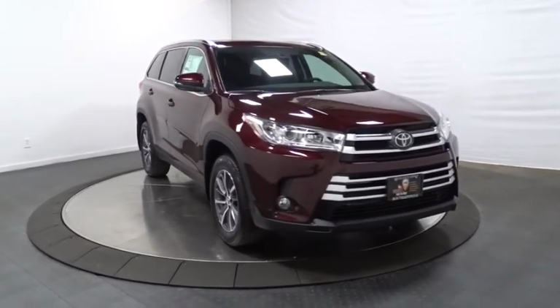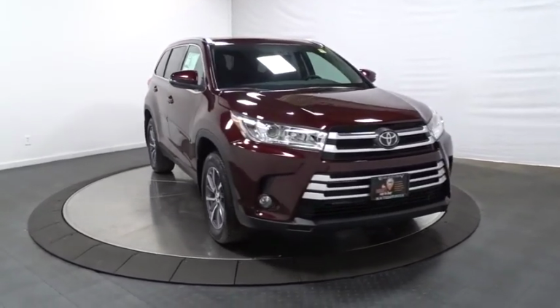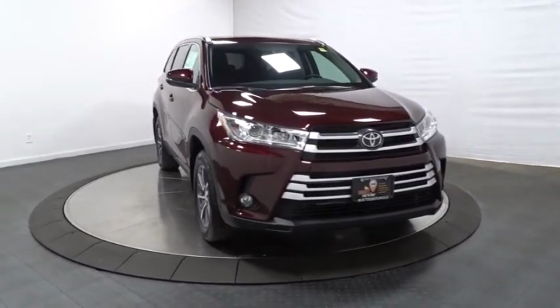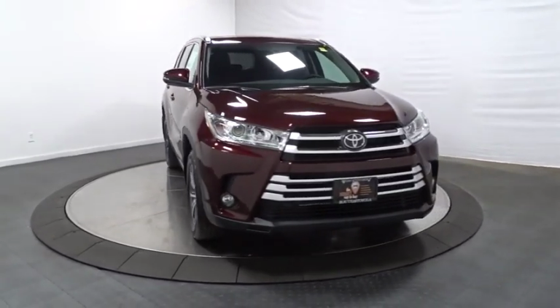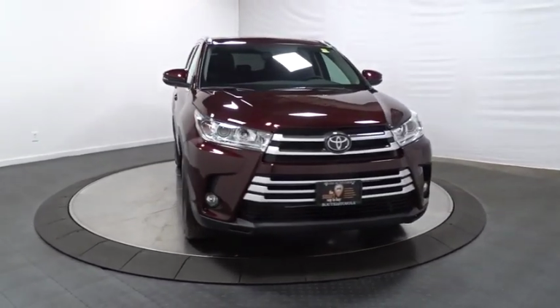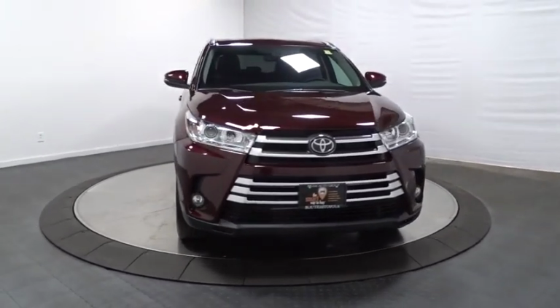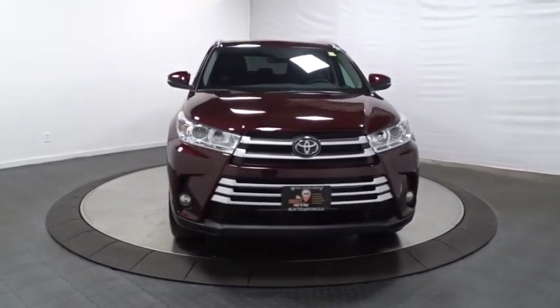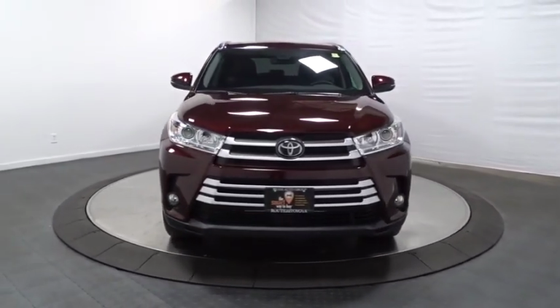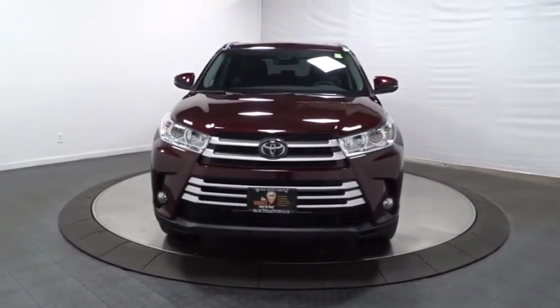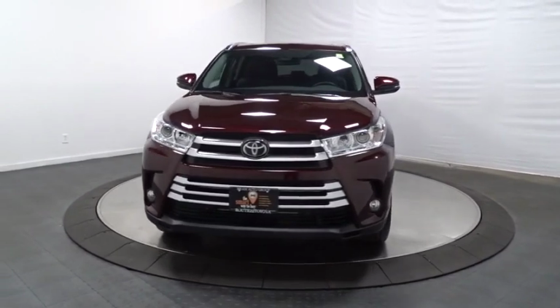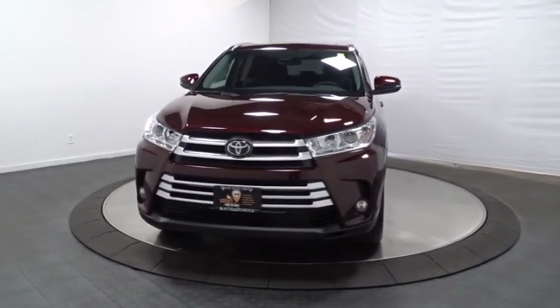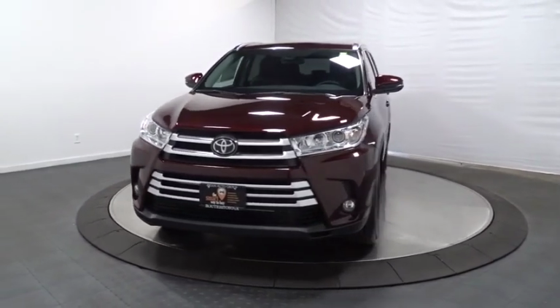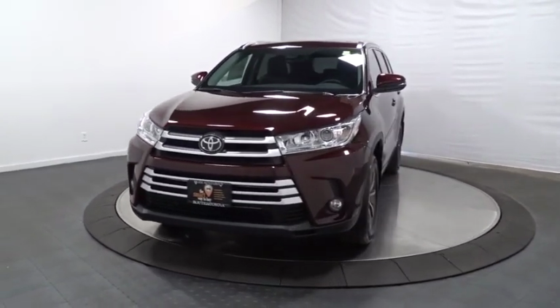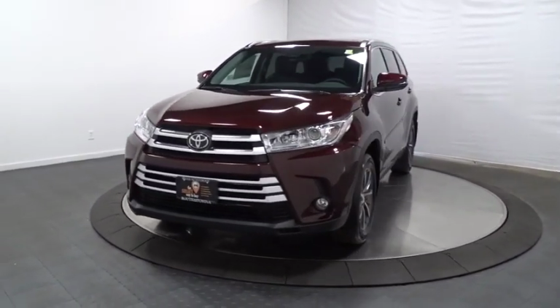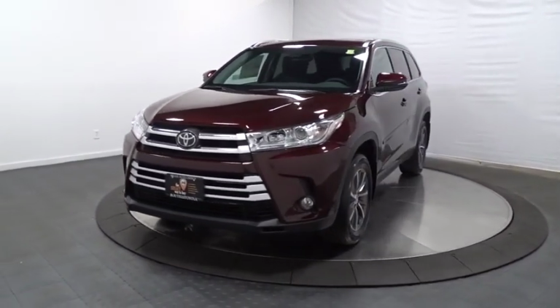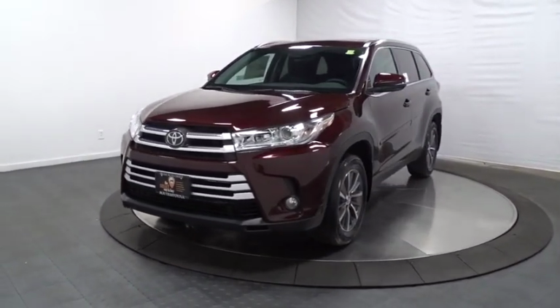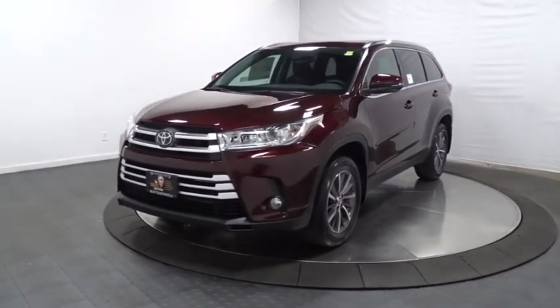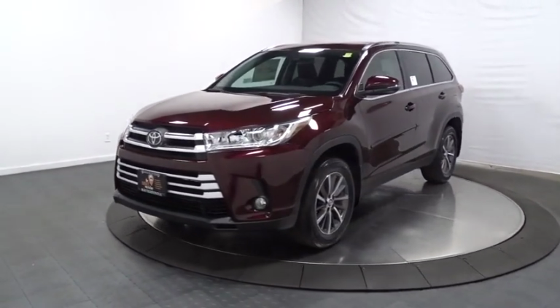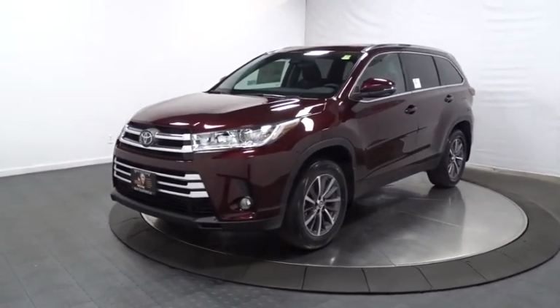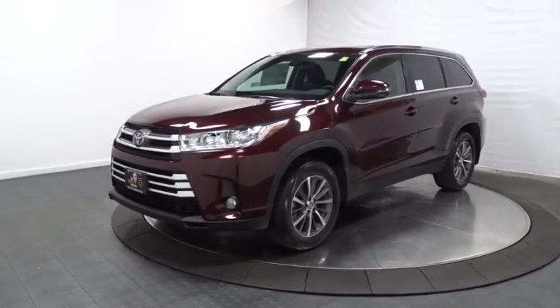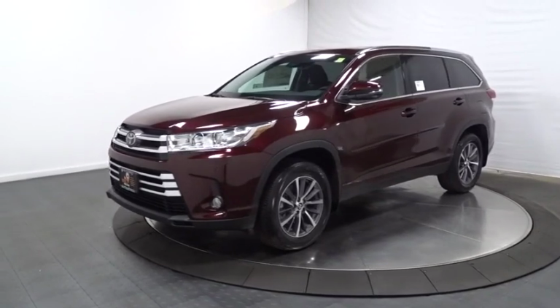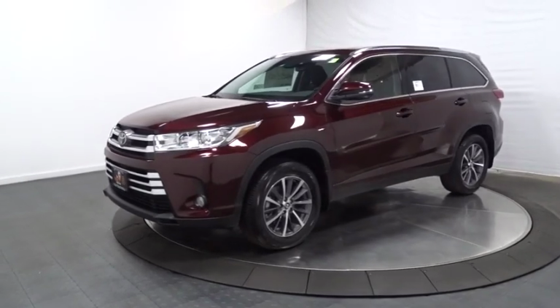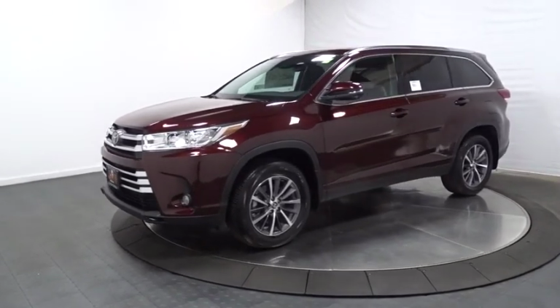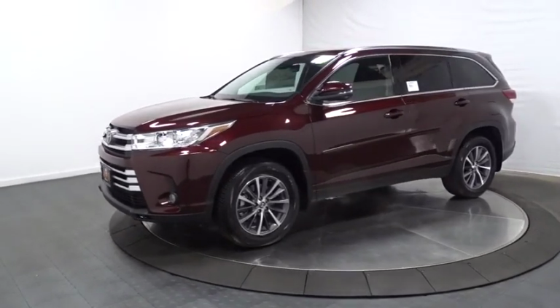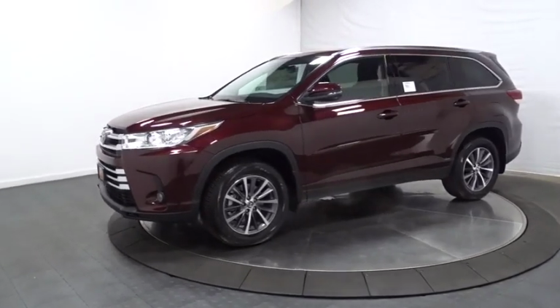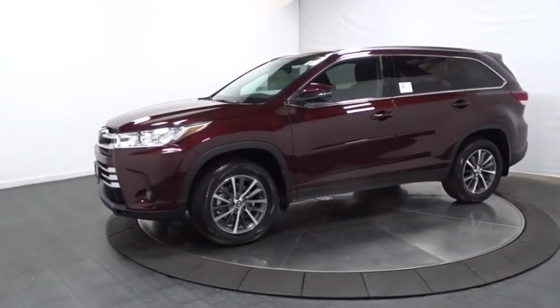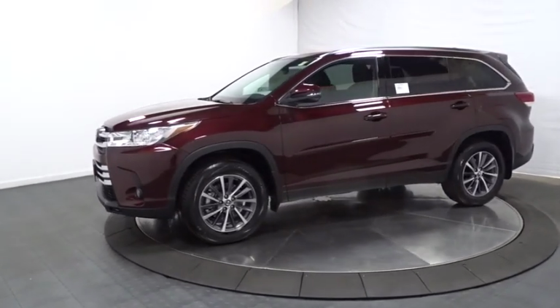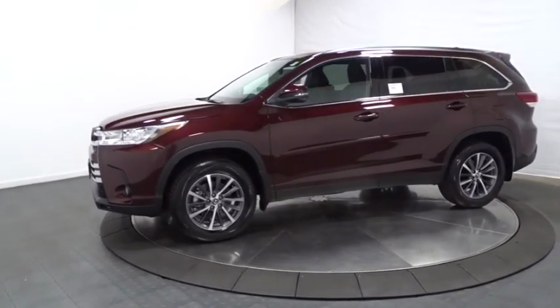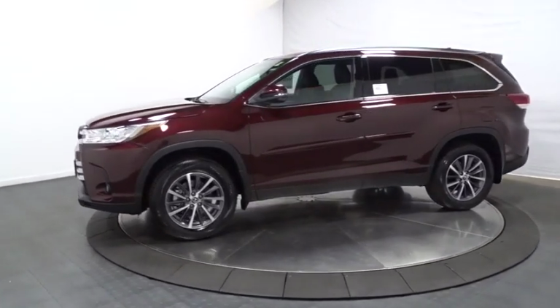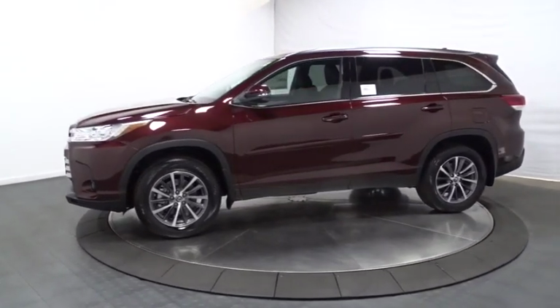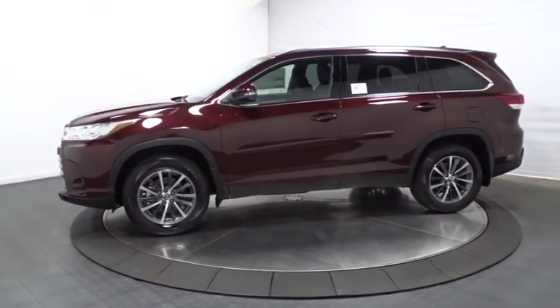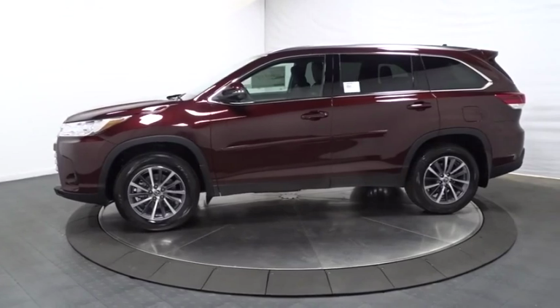HD radio, engine immobilizer, body color door handles, tinted glass, splash guards, low tire pressure warning, power rear window sunshade. This isn't just a vehicle. It's an experience. So stop in for a test drive today.